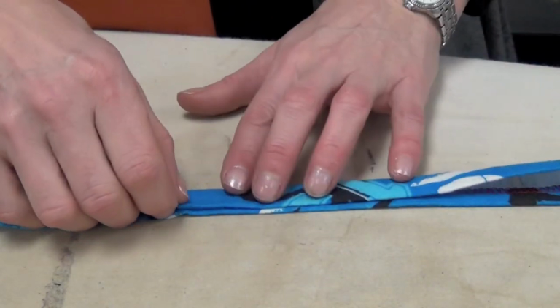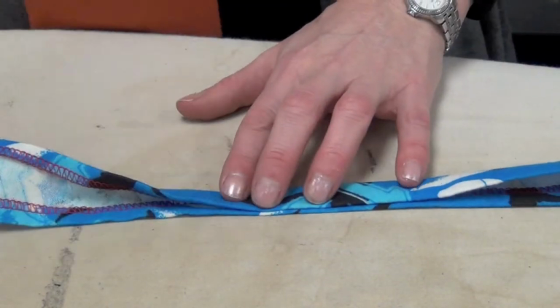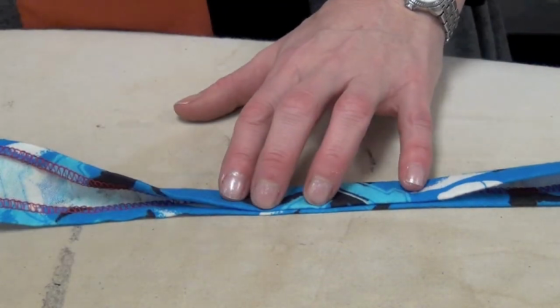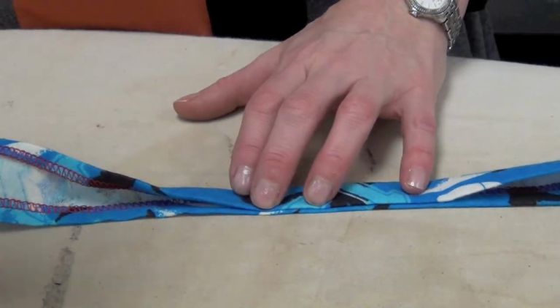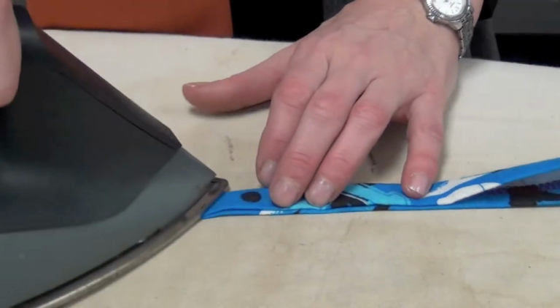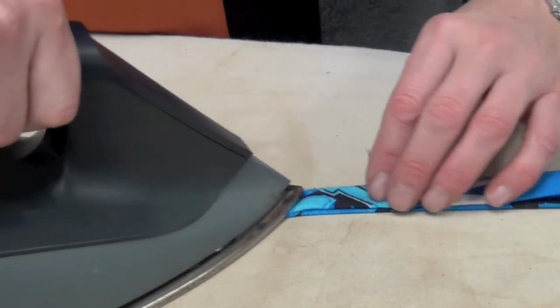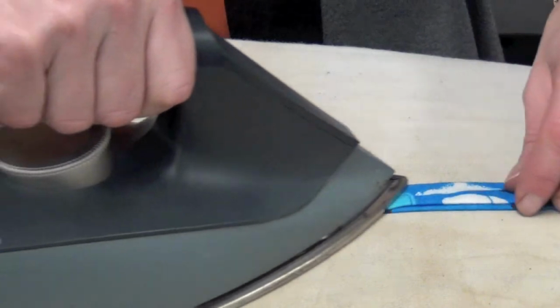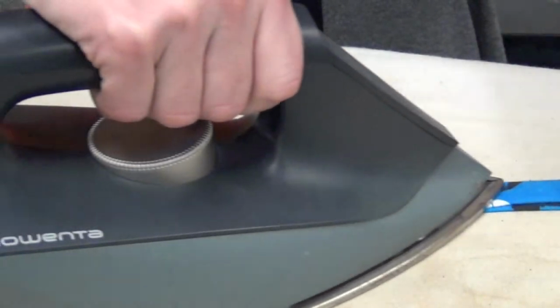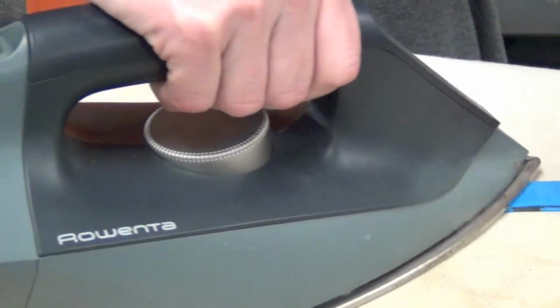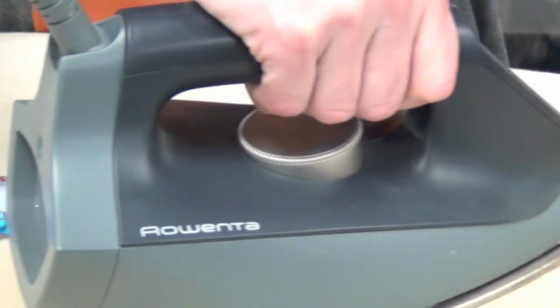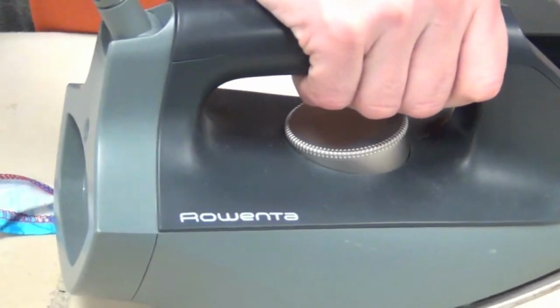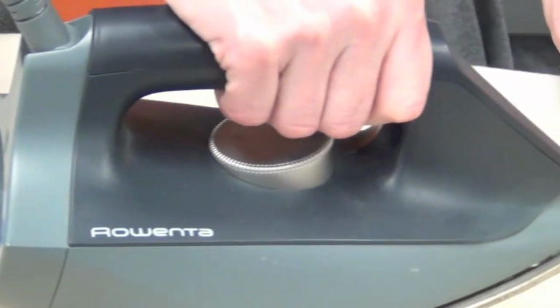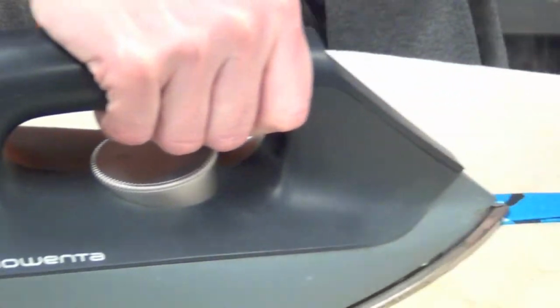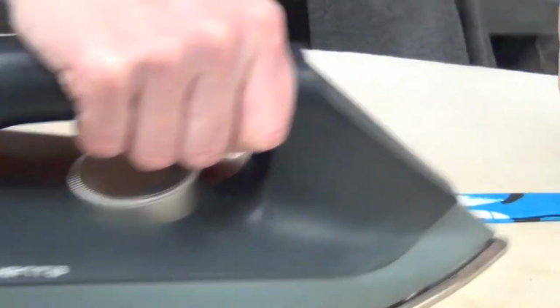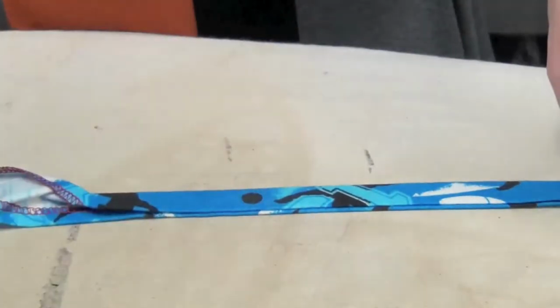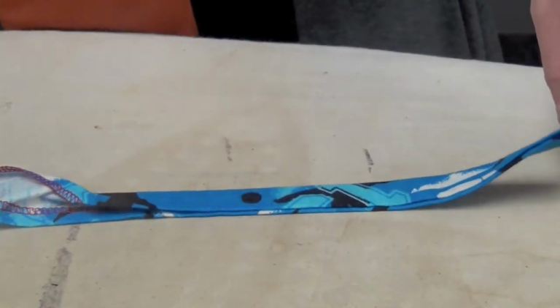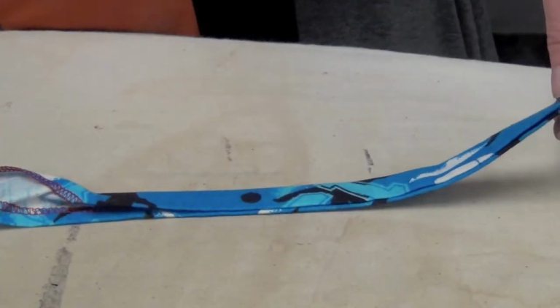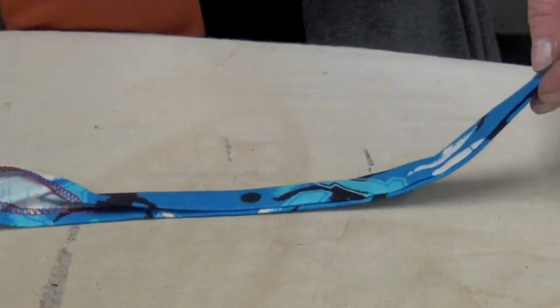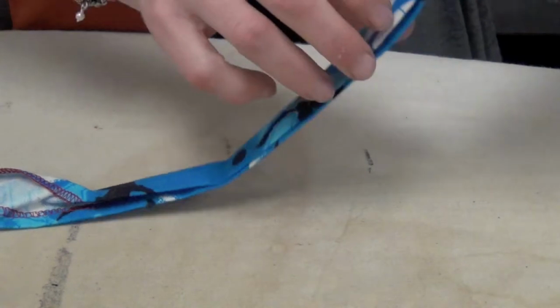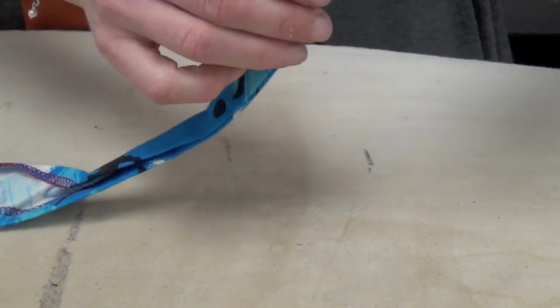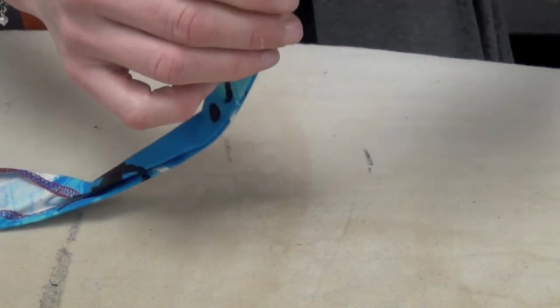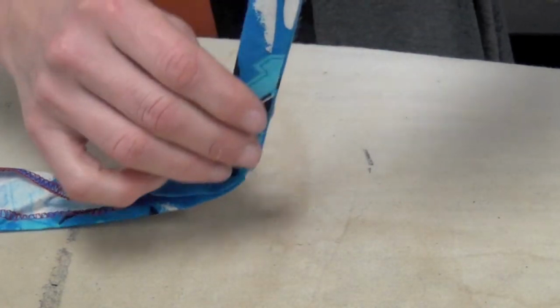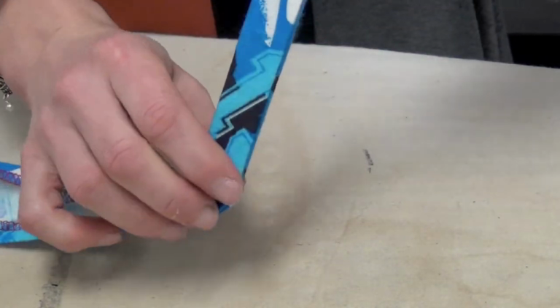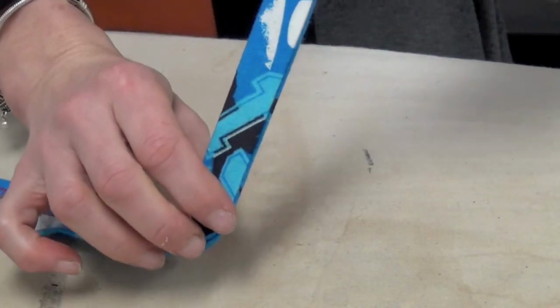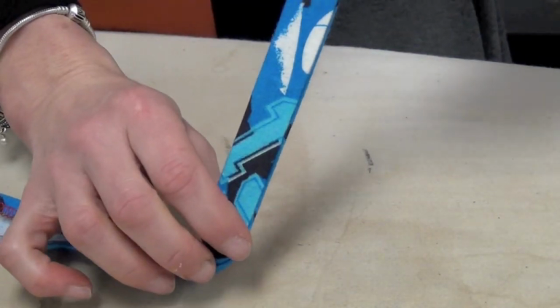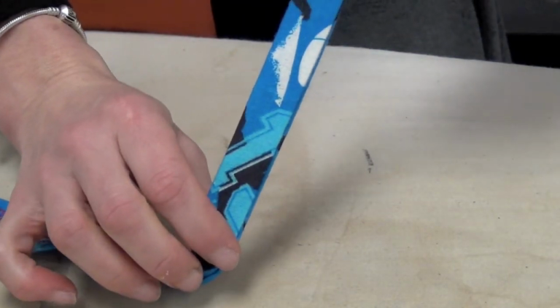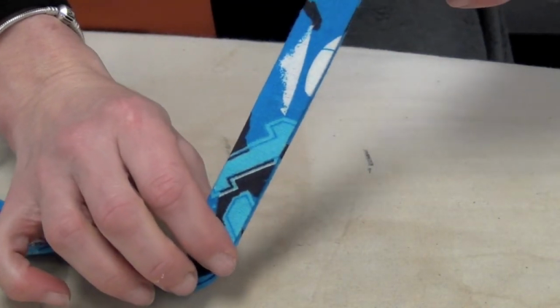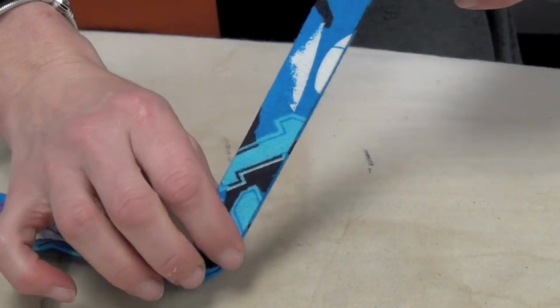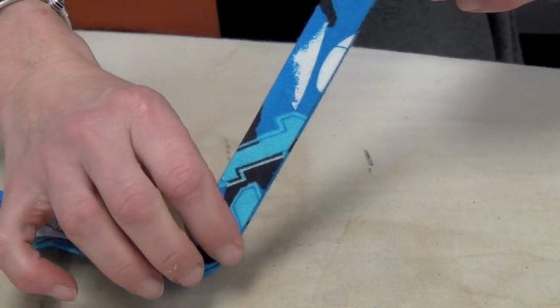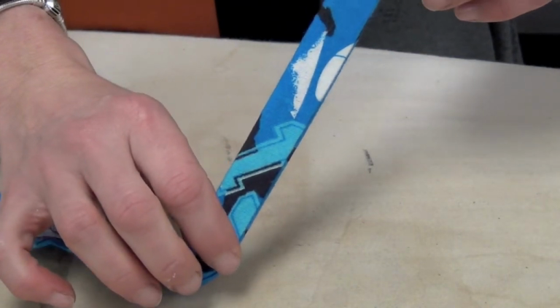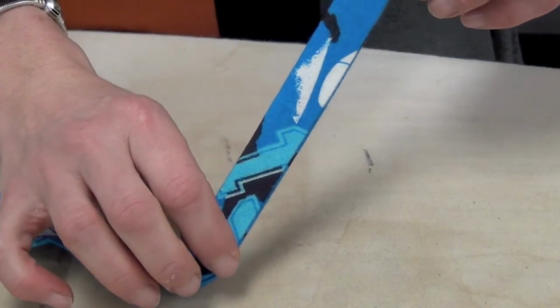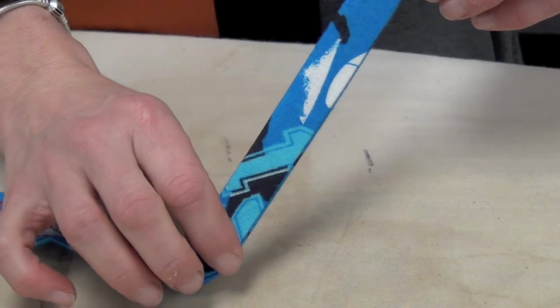So one folded edge will meet the other, and when you're finished you should have a nice even looking strap that you'll now bring to your machine to sew.